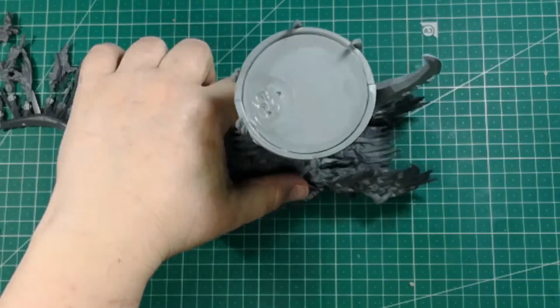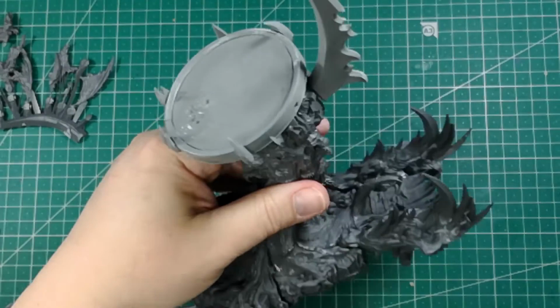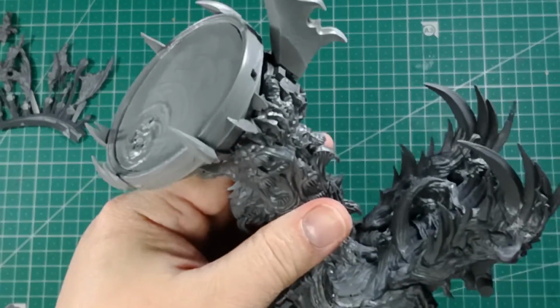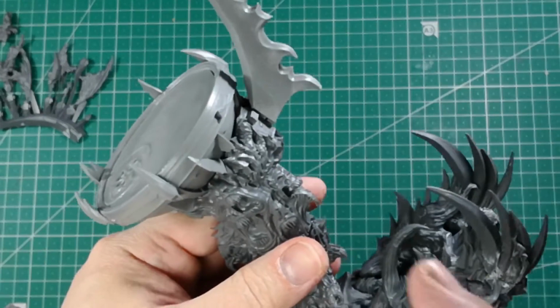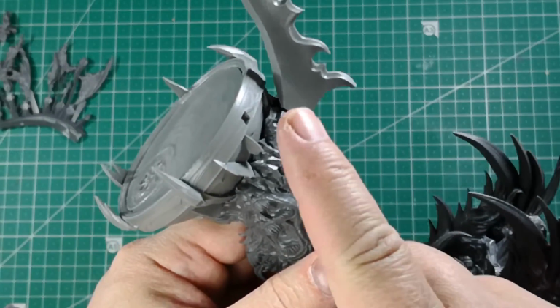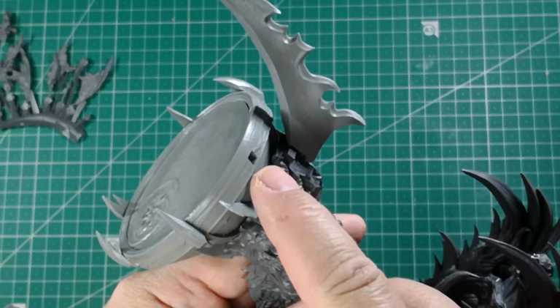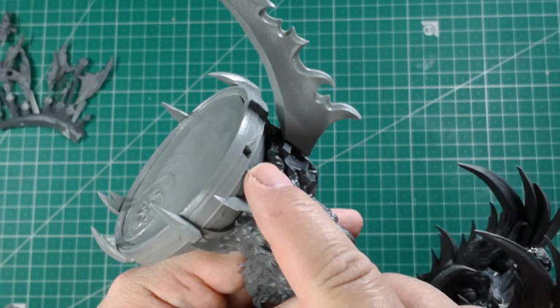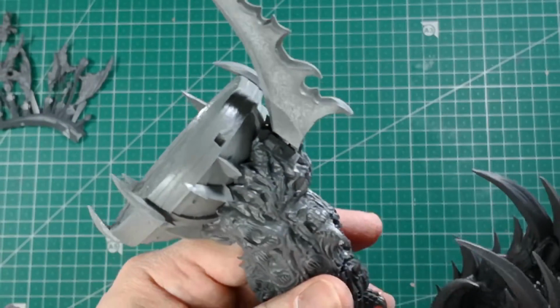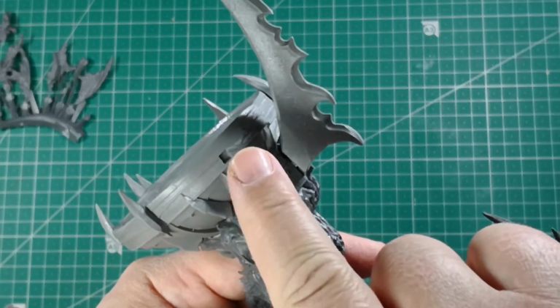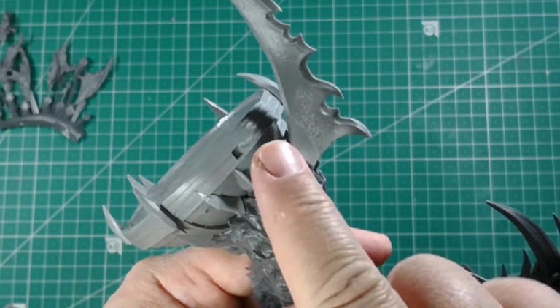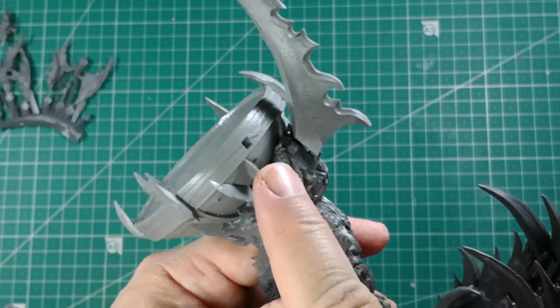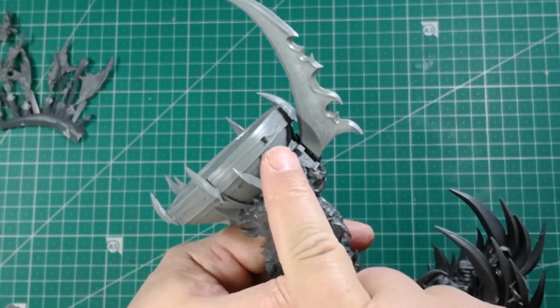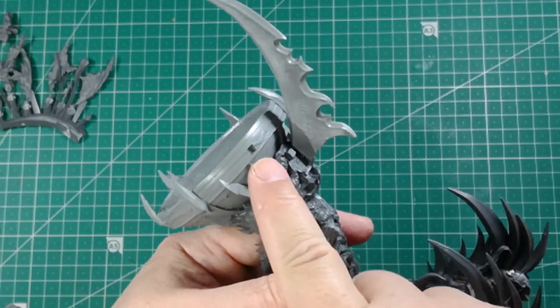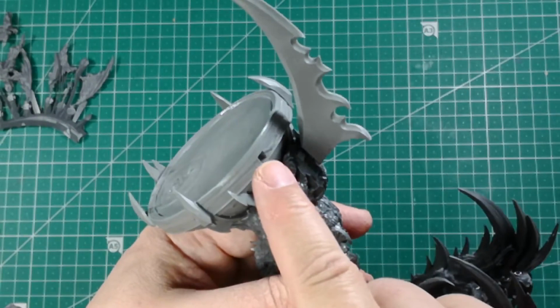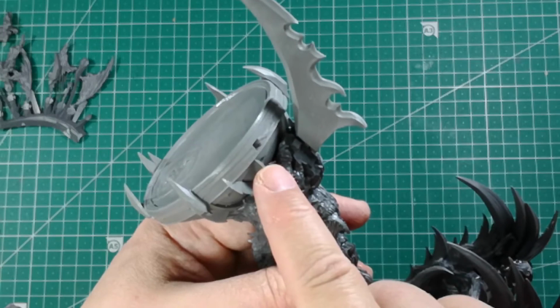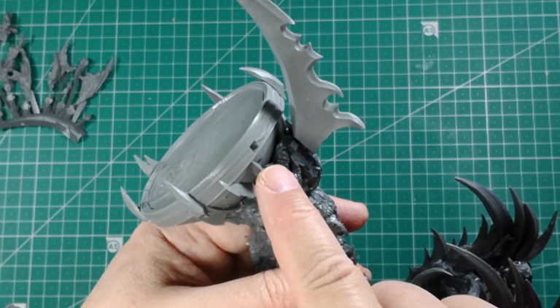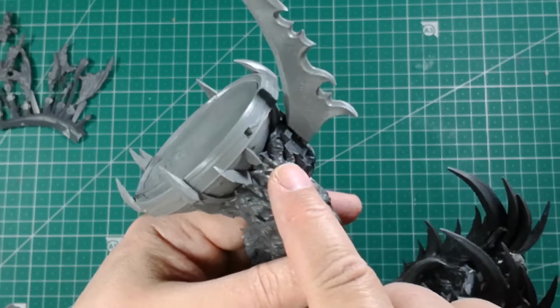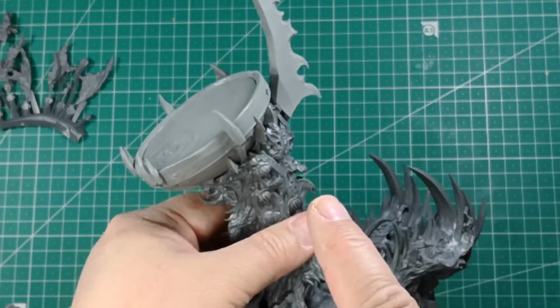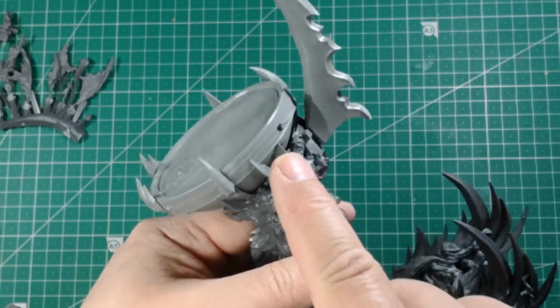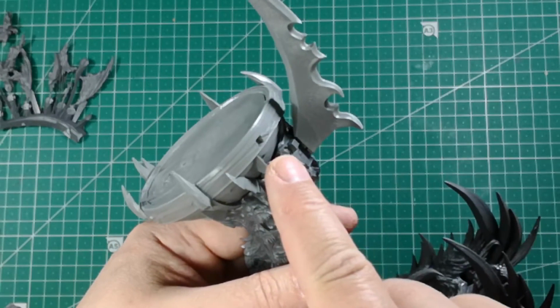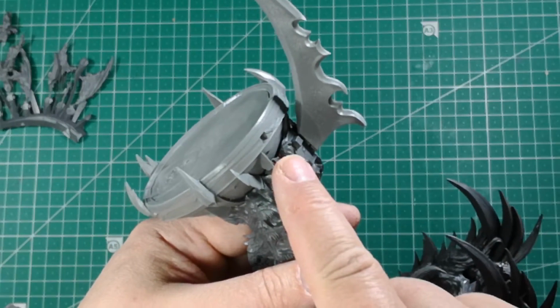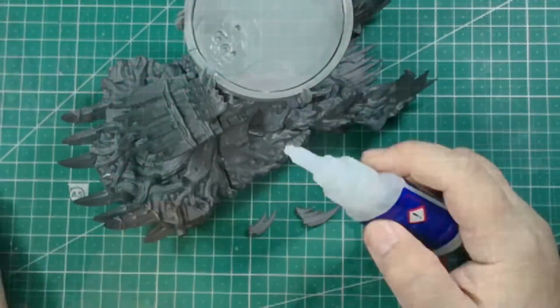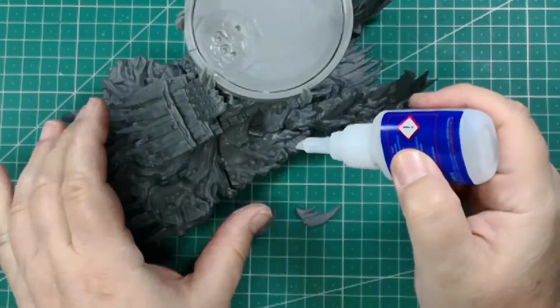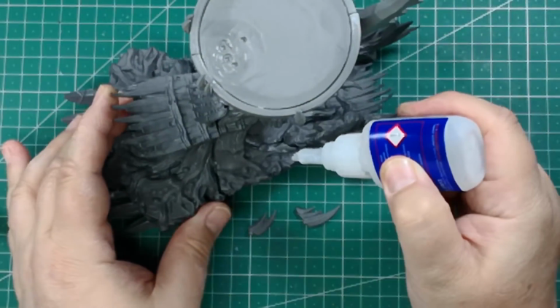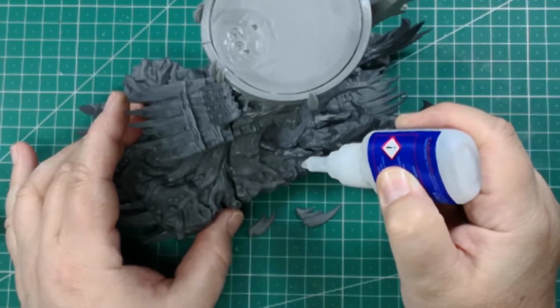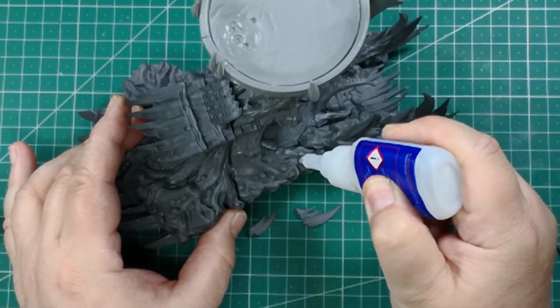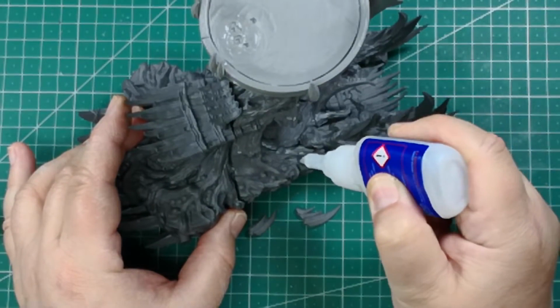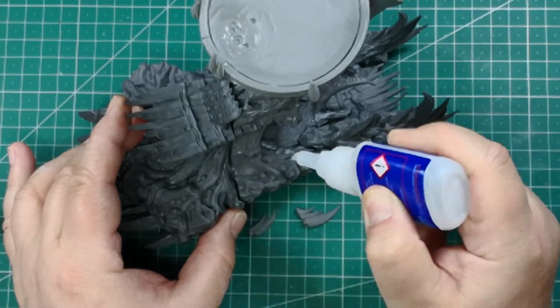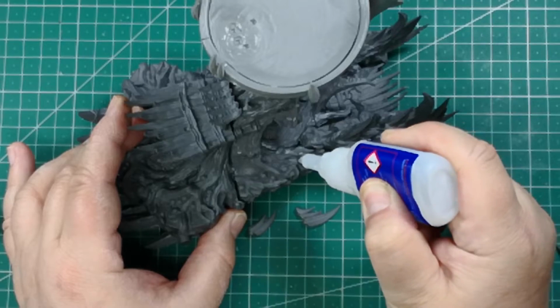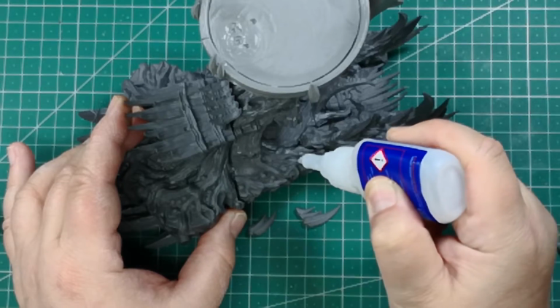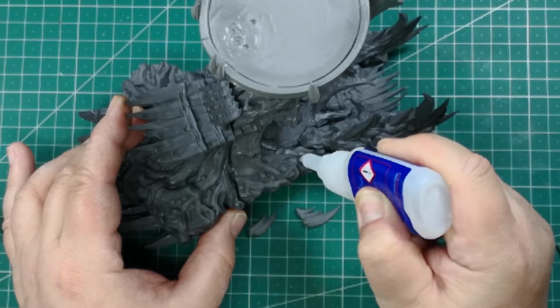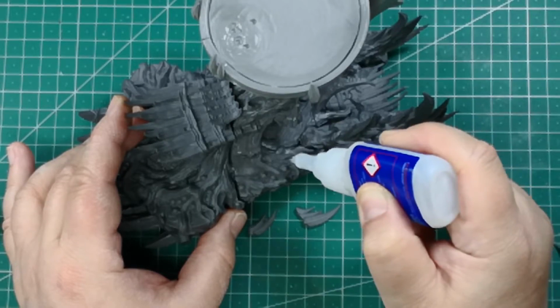We must leave a free space on the left side of the blade. Later, harpies will be placed there. There are still some small spikes to glue on the main body.